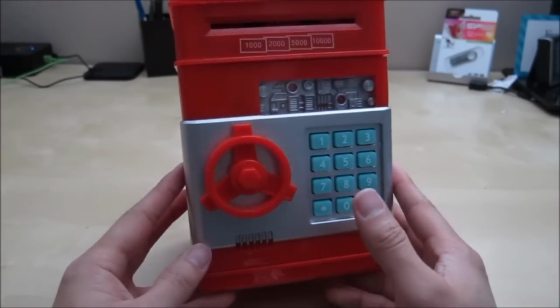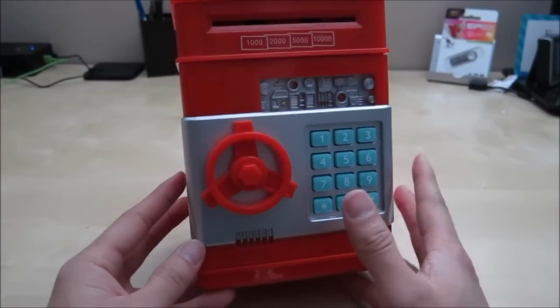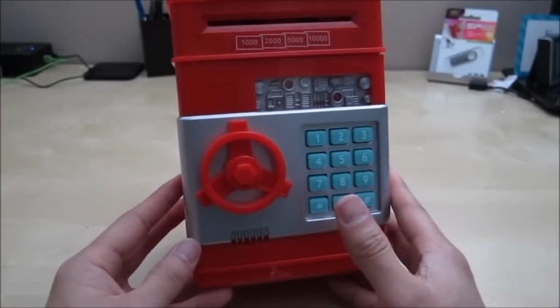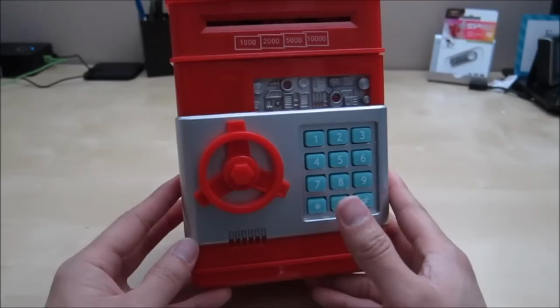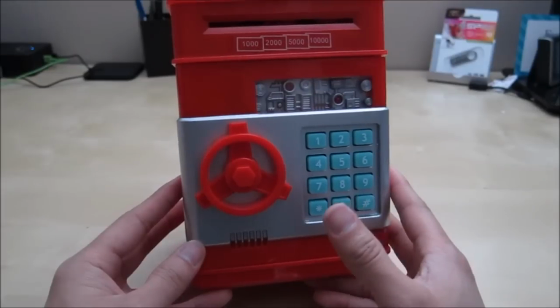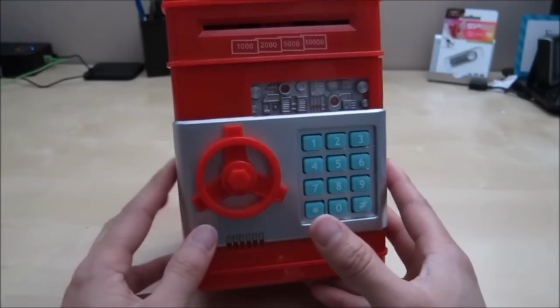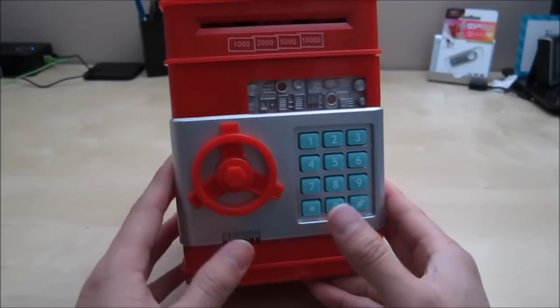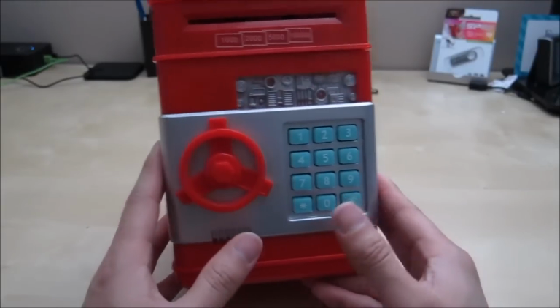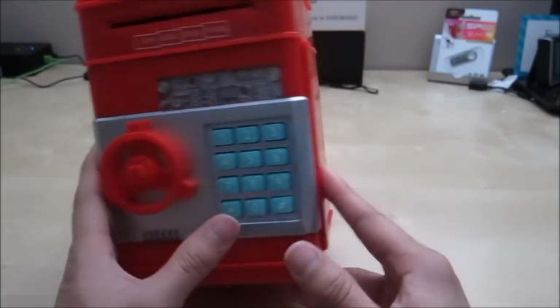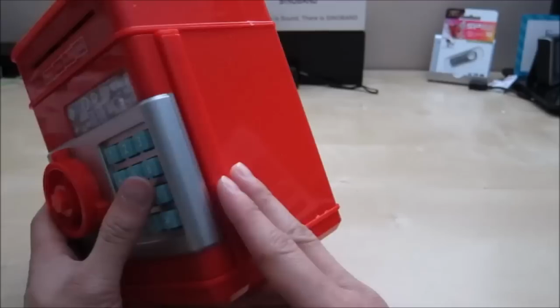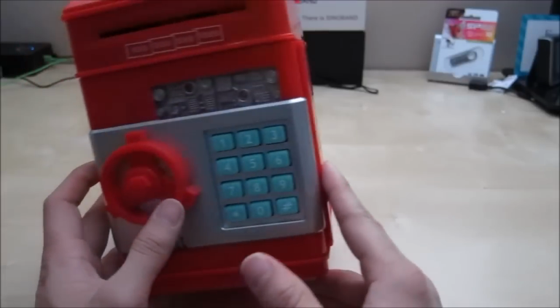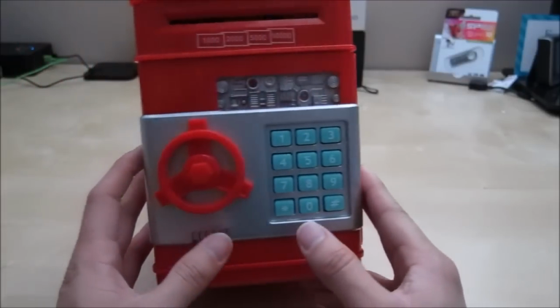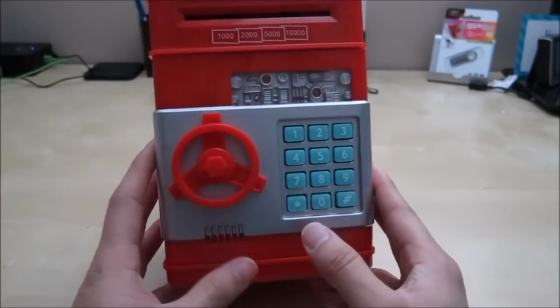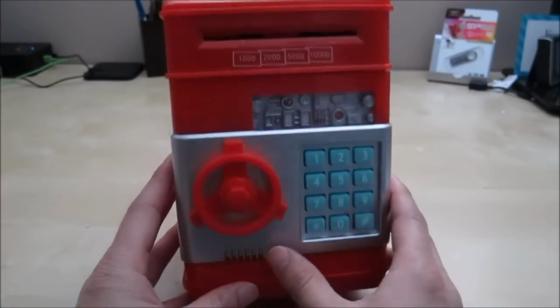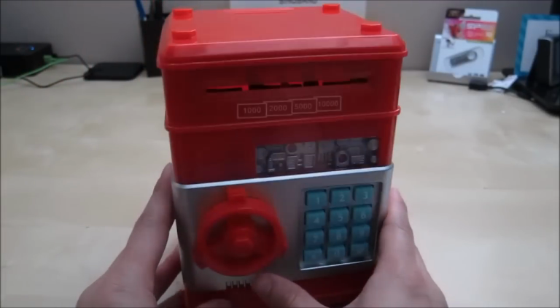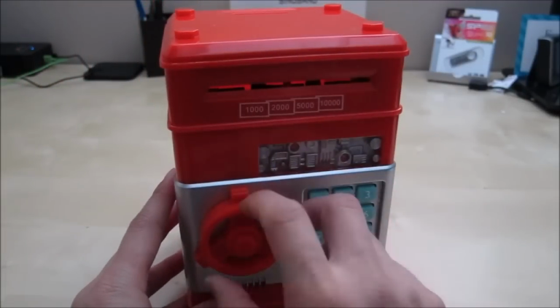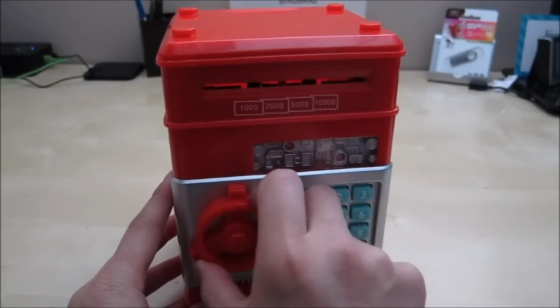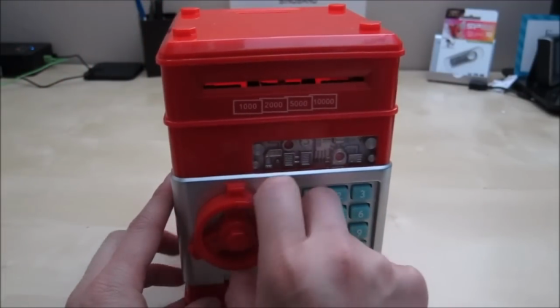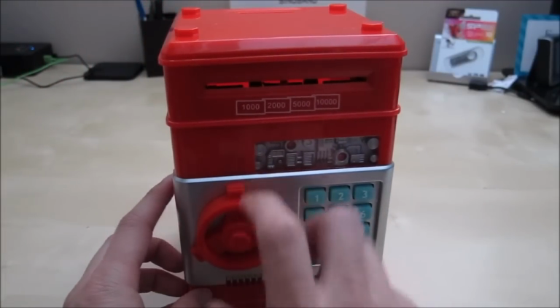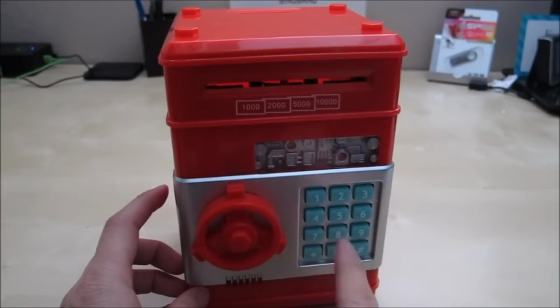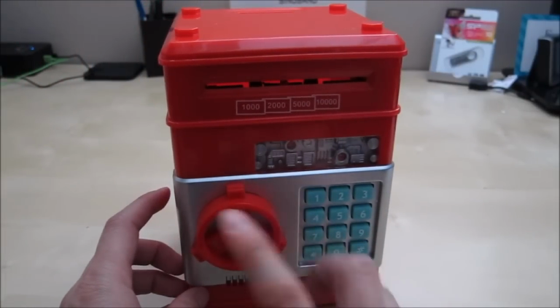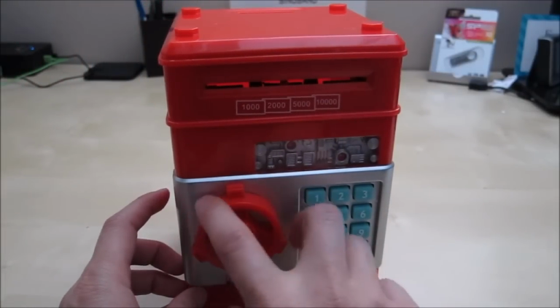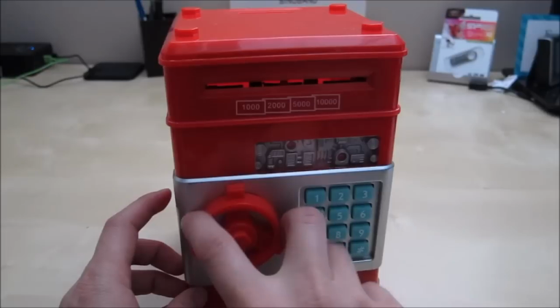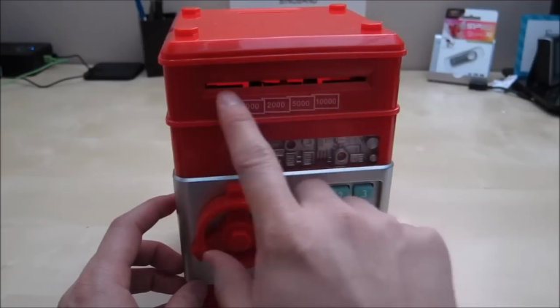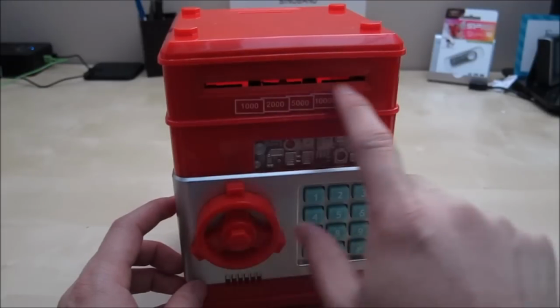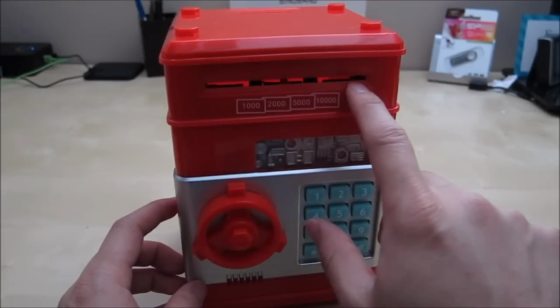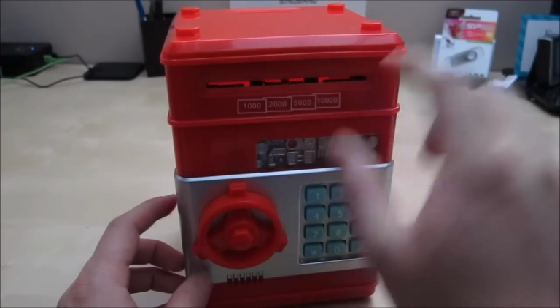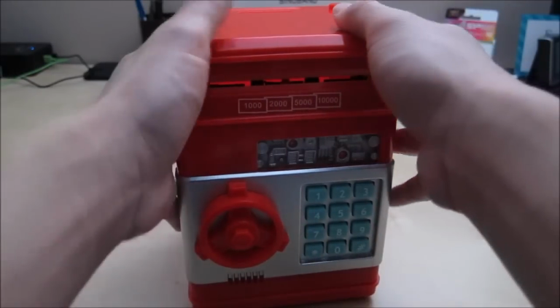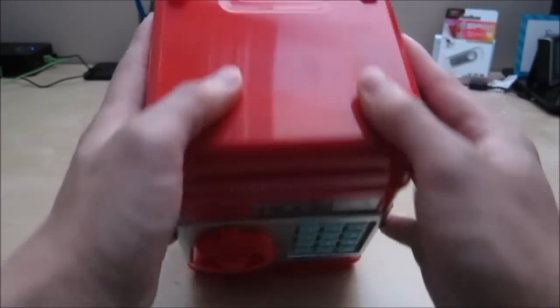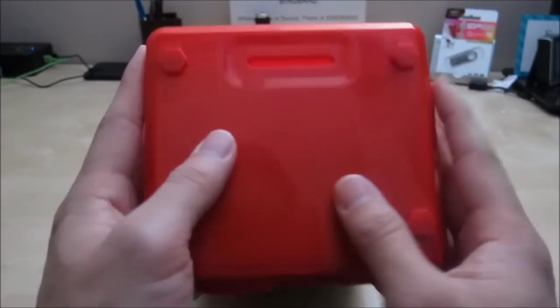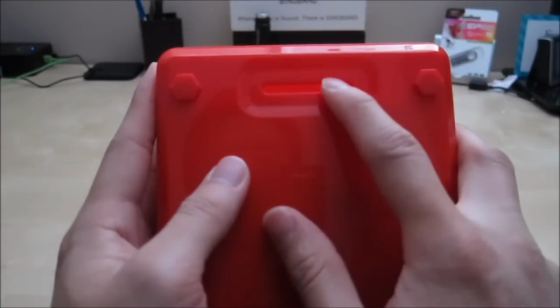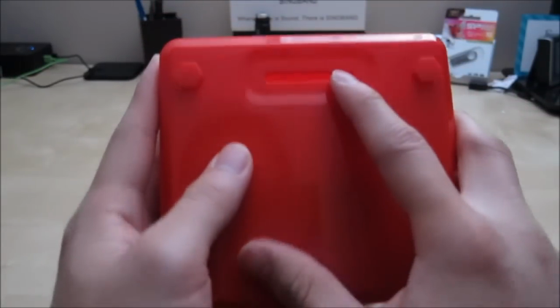The unit does require a battery in order for you to open it, and I want to show you how it works right now. Up front here you have this little knob — this knob lets you turn when you enter the correct code. Right here you have the bill feeding slot, and up top you have the coin feeding slot.